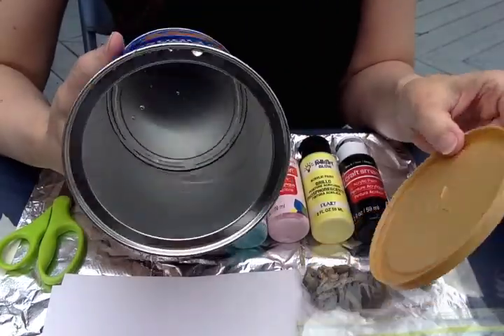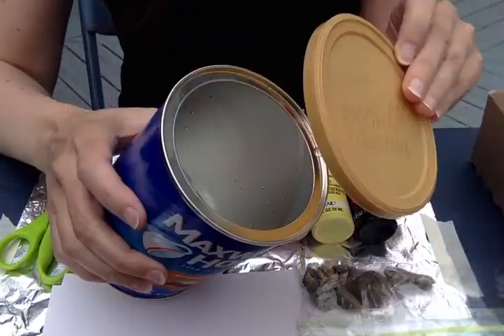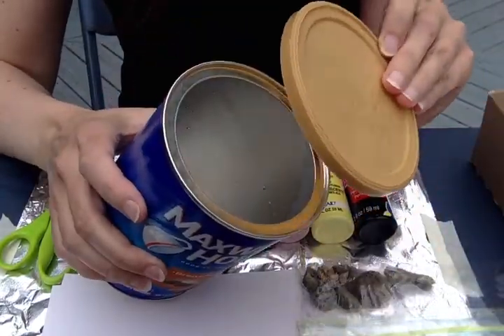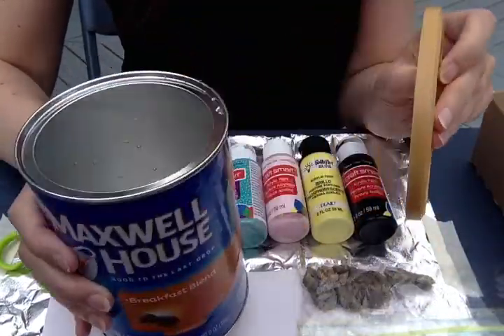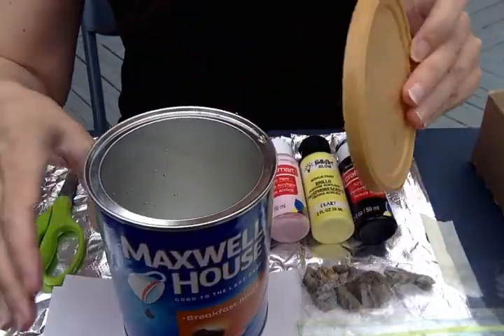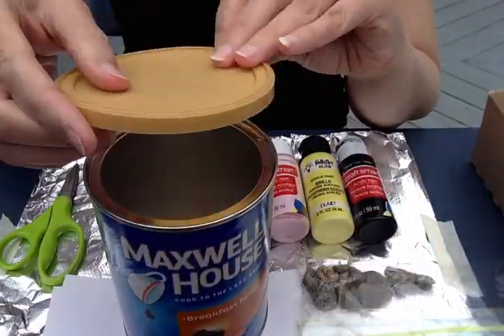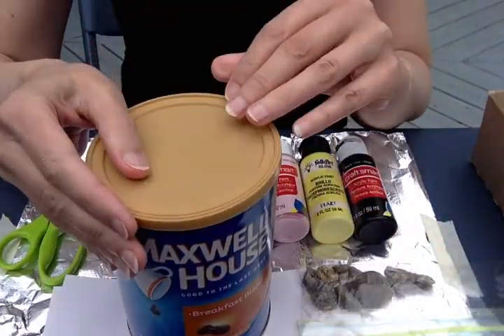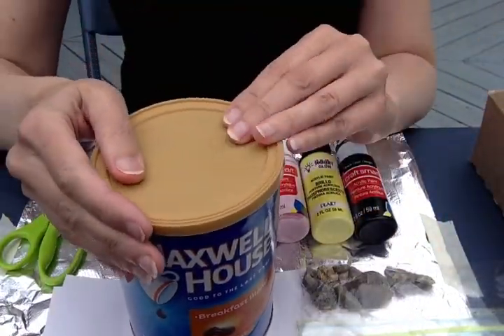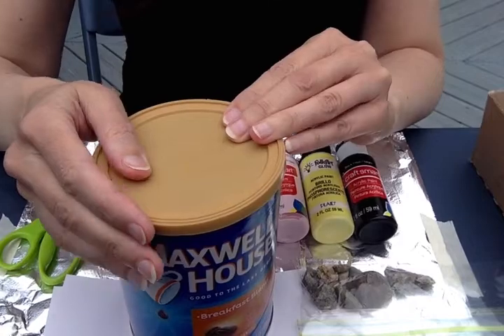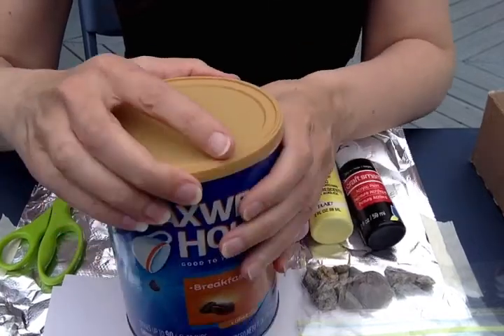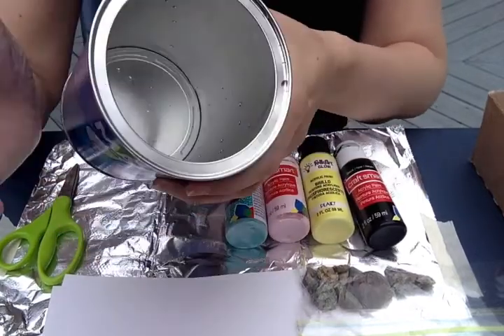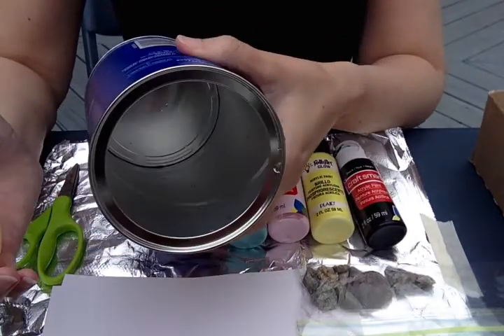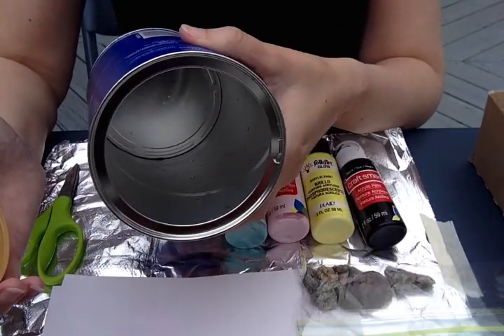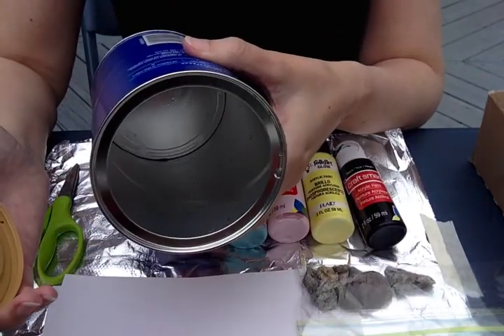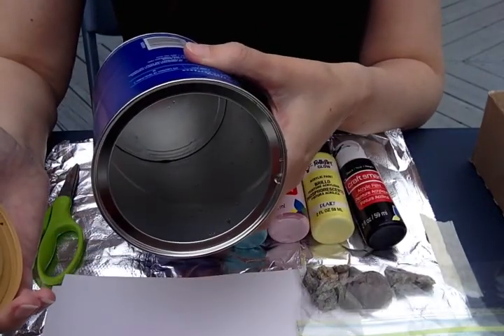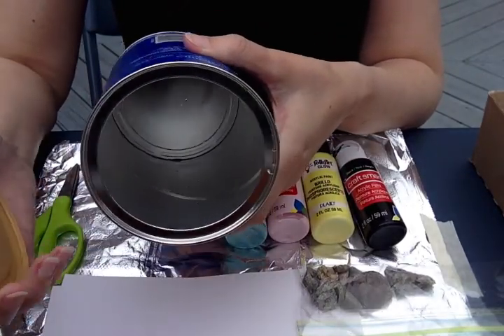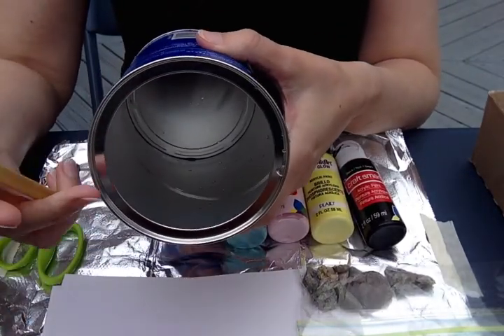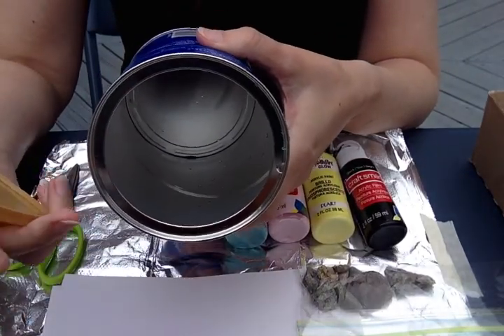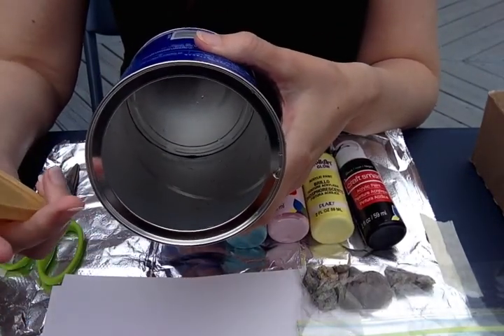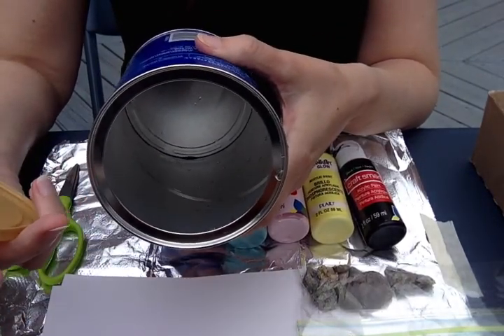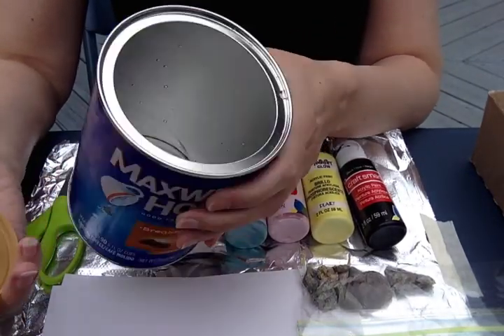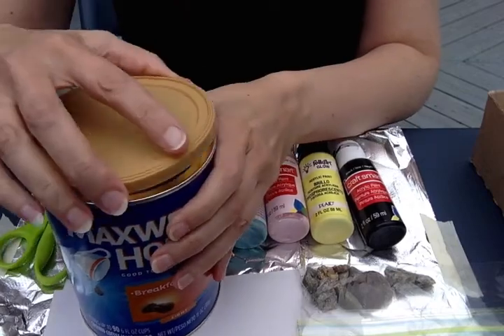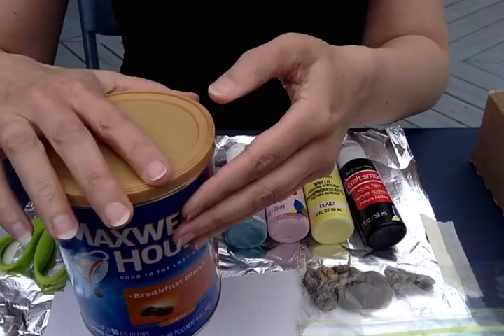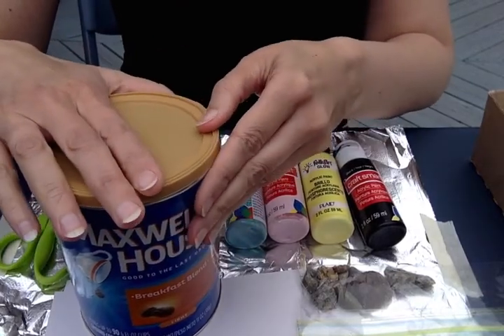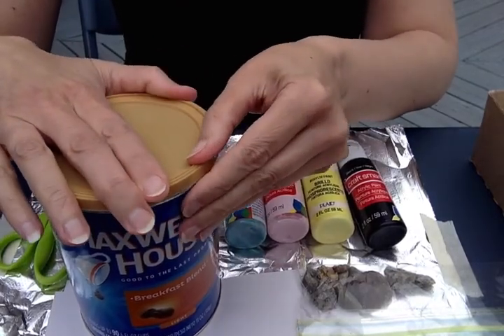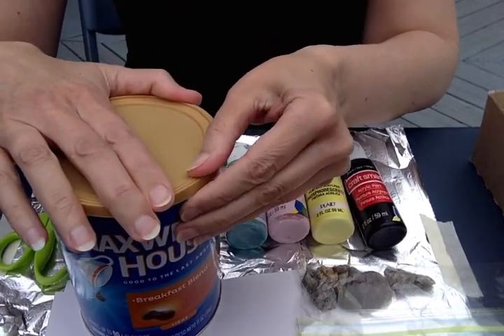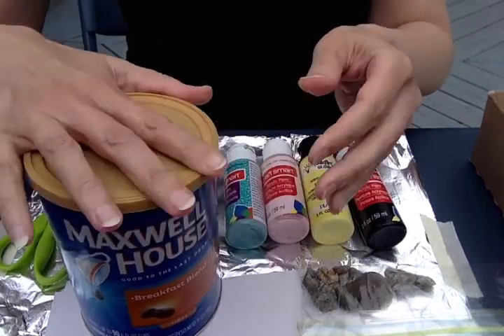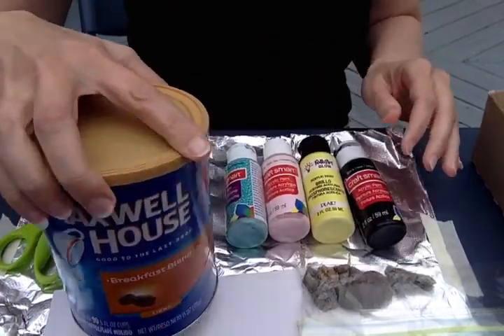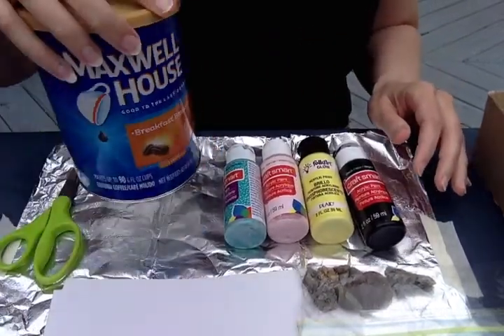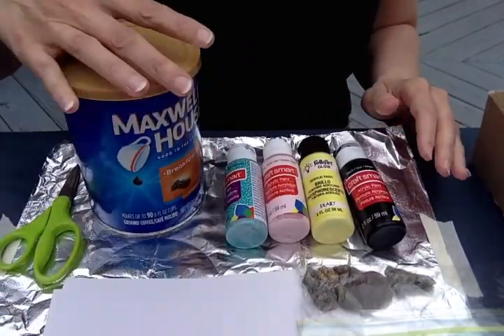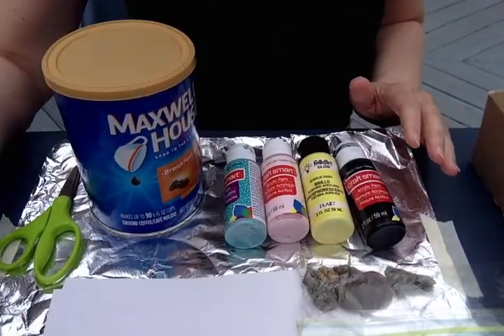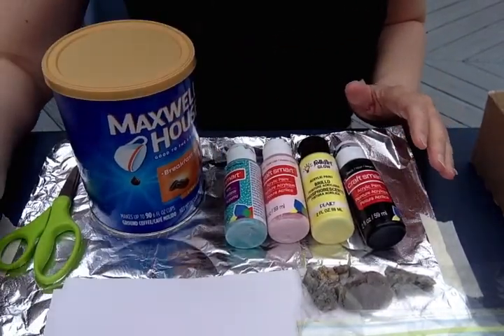There needs to be a lid that seals it. You want to make sure that you empty it of all coffee, rinse it out, dry it out, and make sure the lid fits on tightly. So, one coffee can.